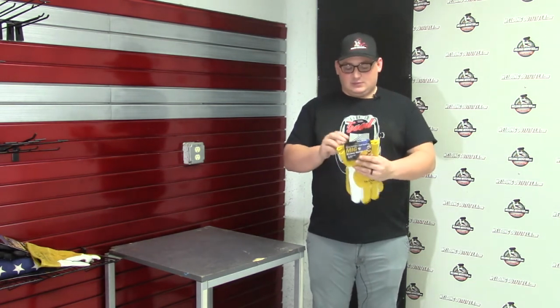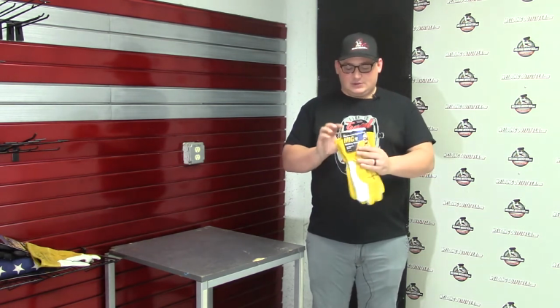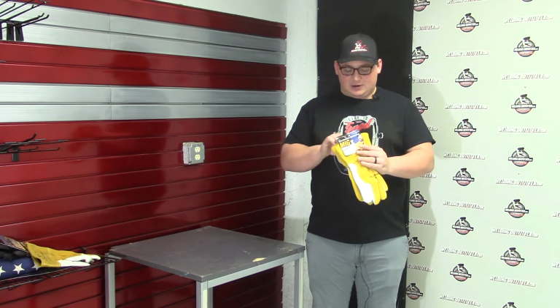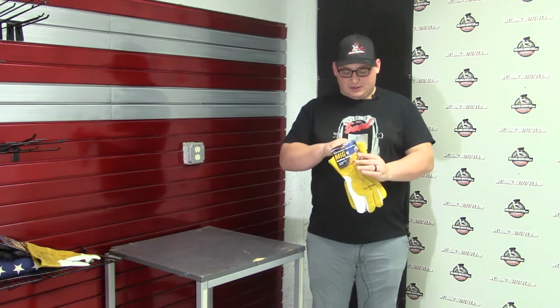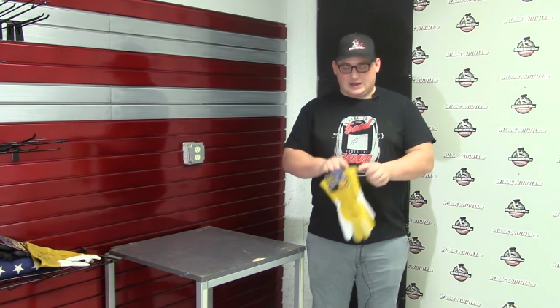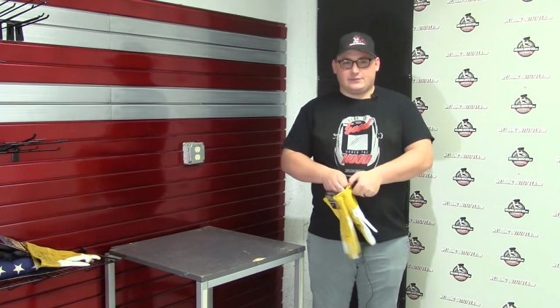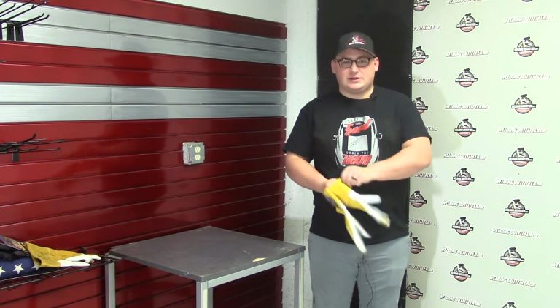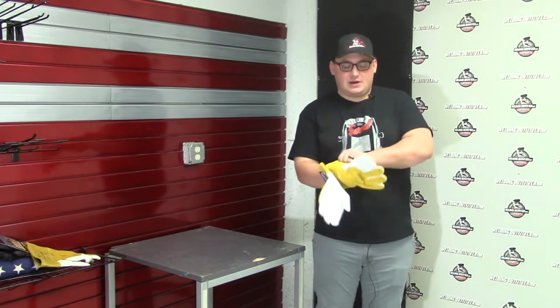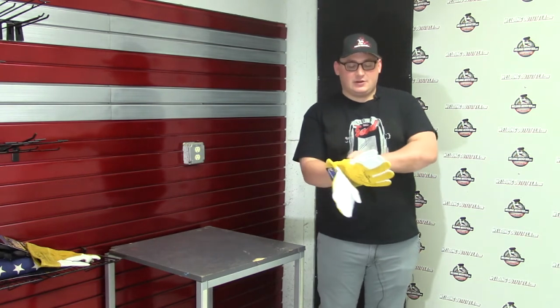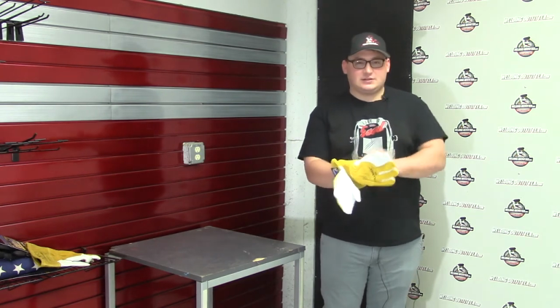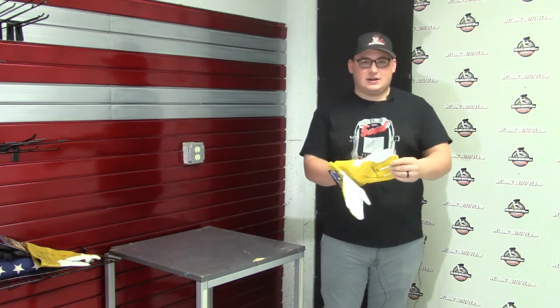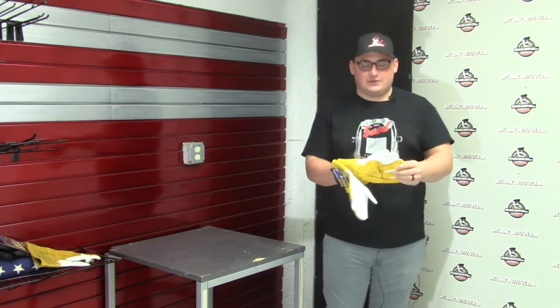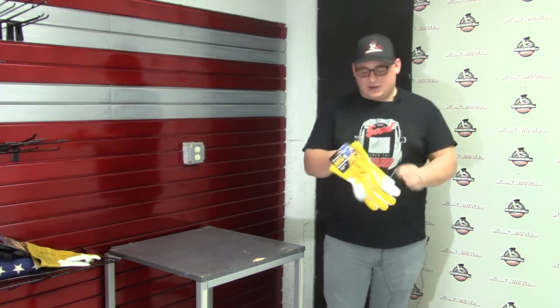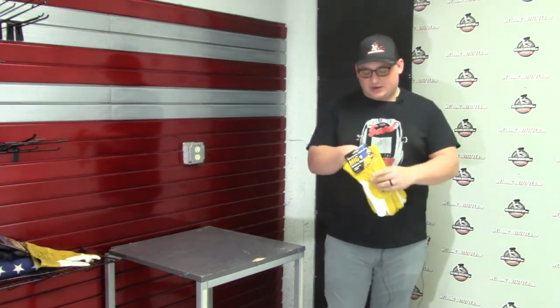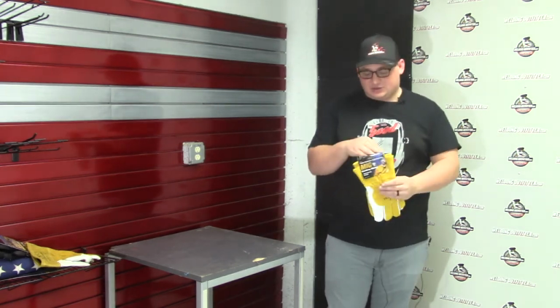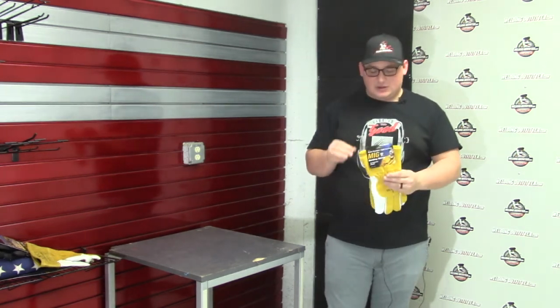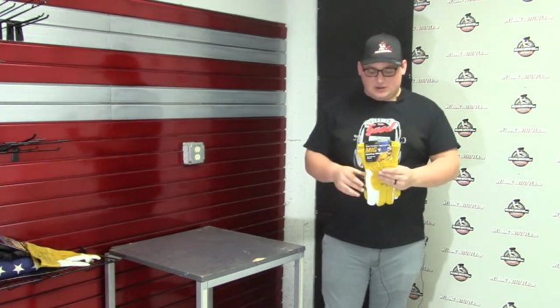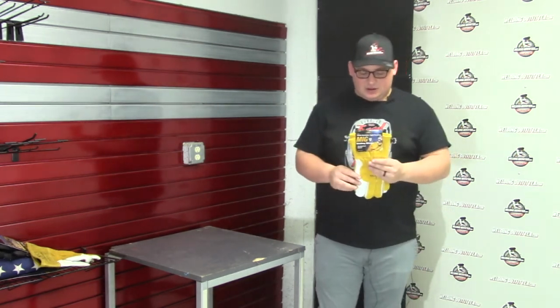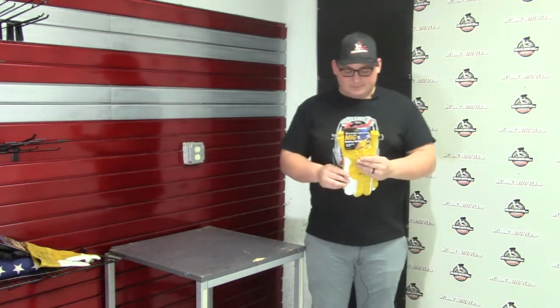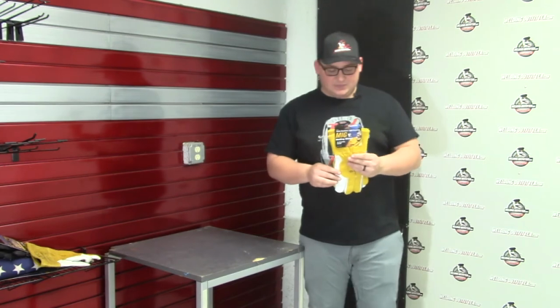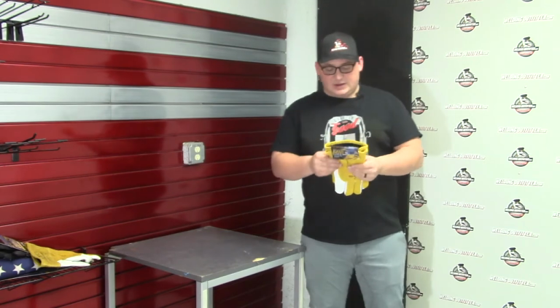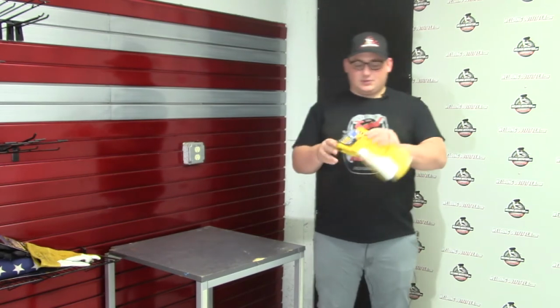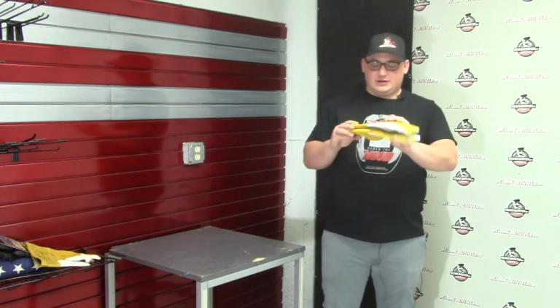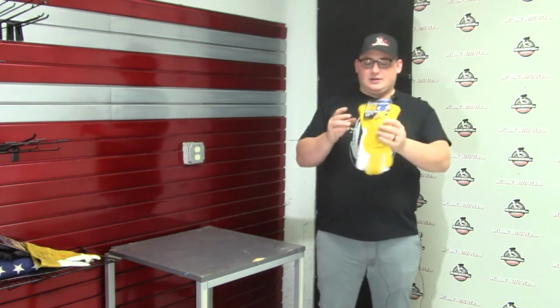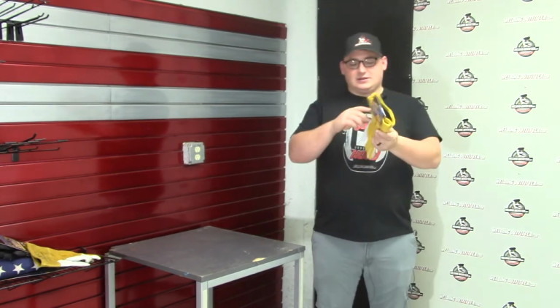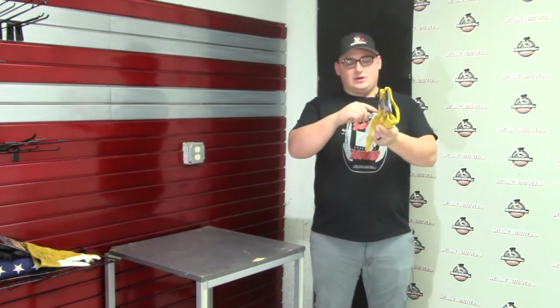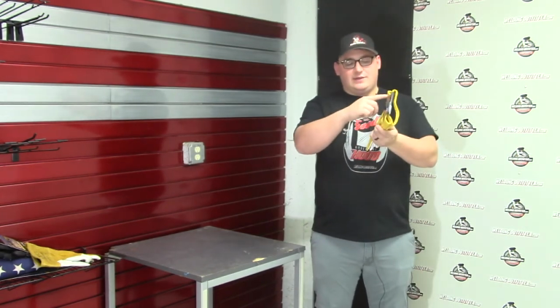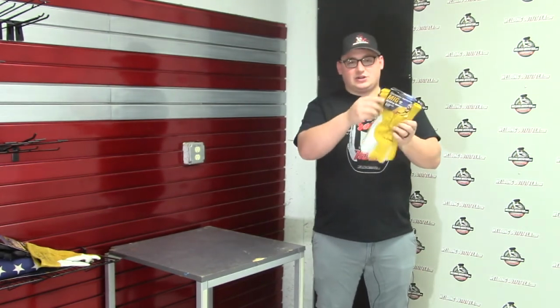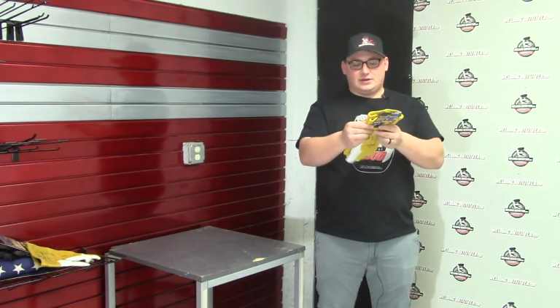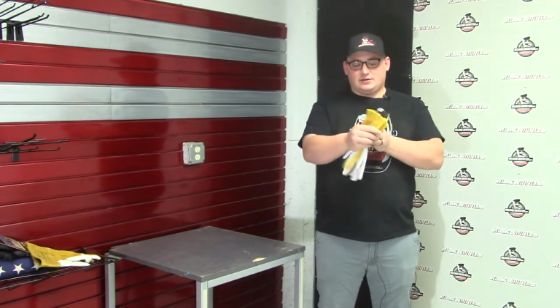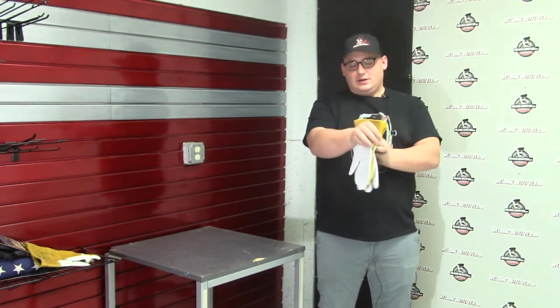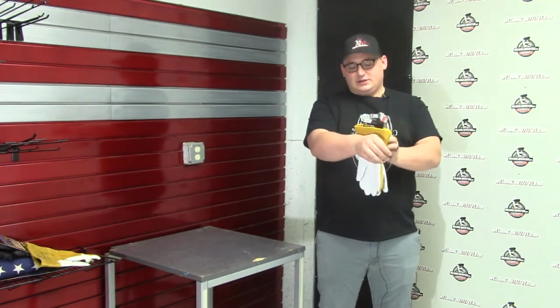It also has a fleece liner on the inside for some added protection, and then it has a three and a half inch cuff on here, as you can tell.